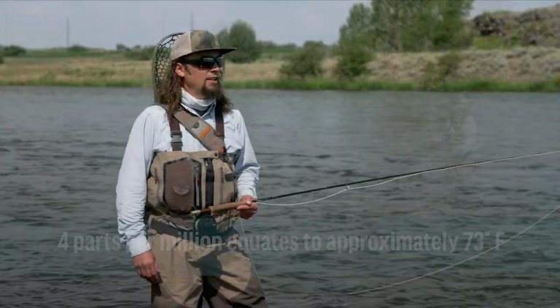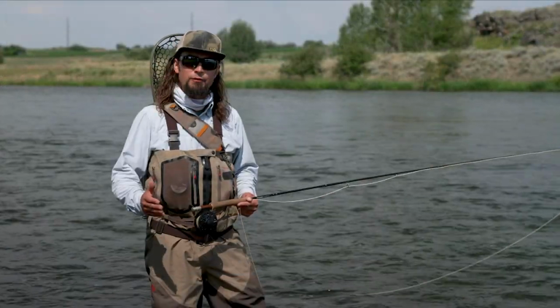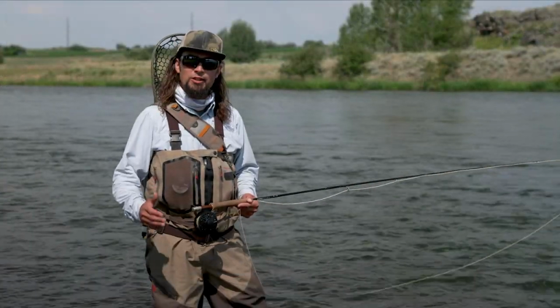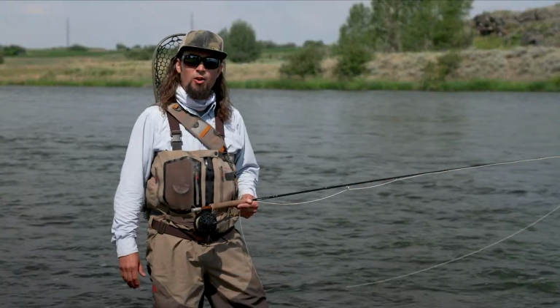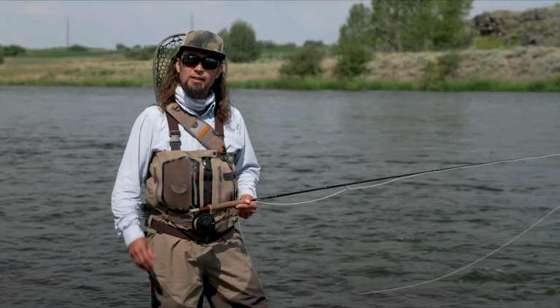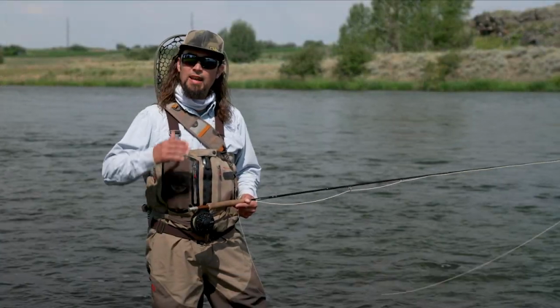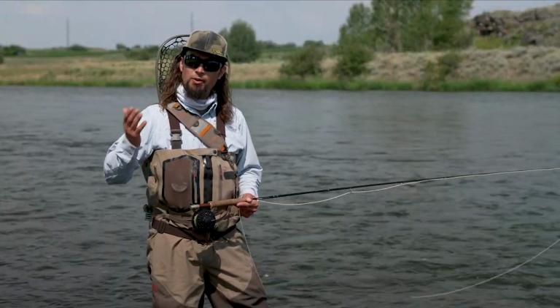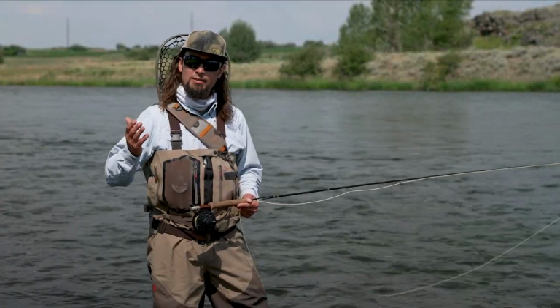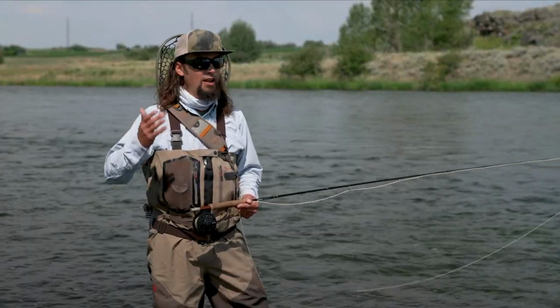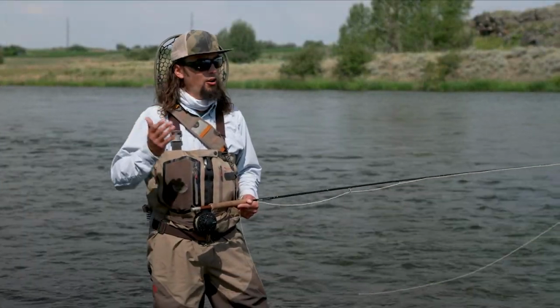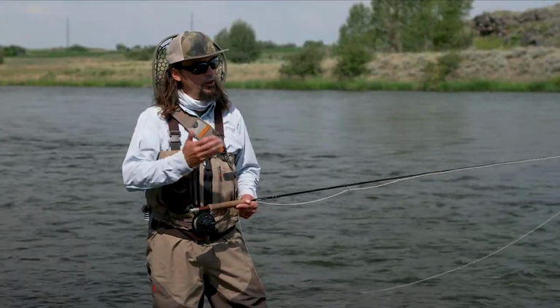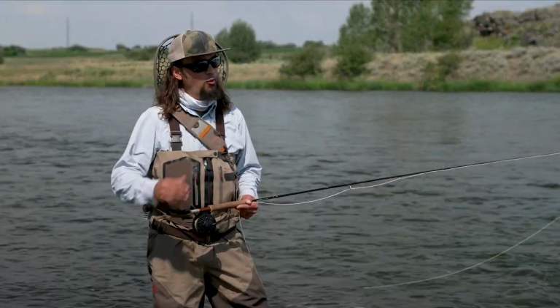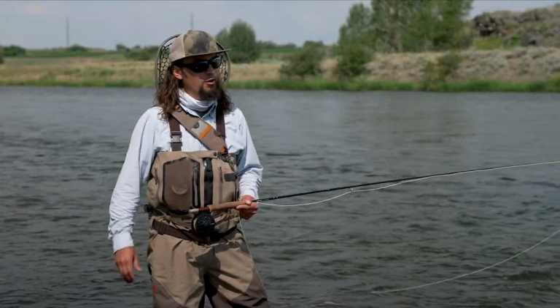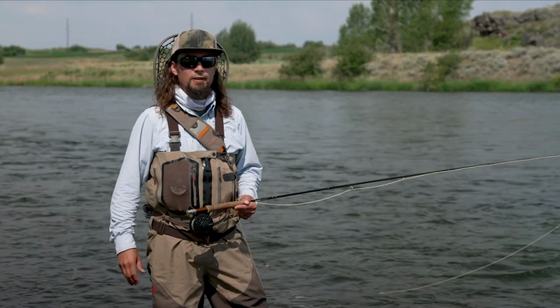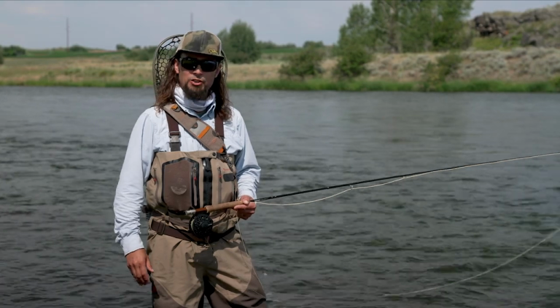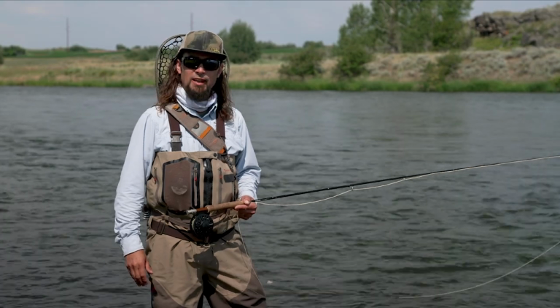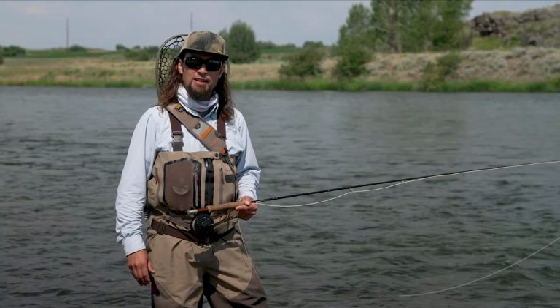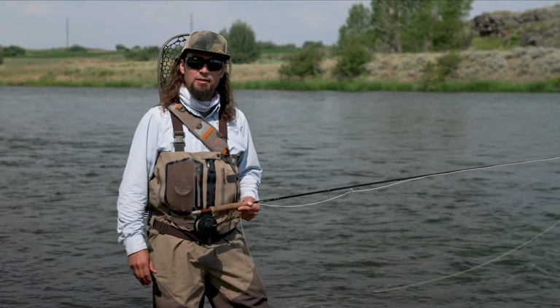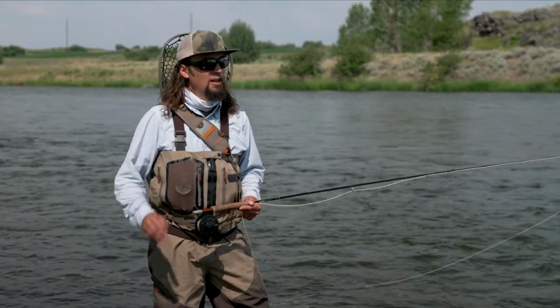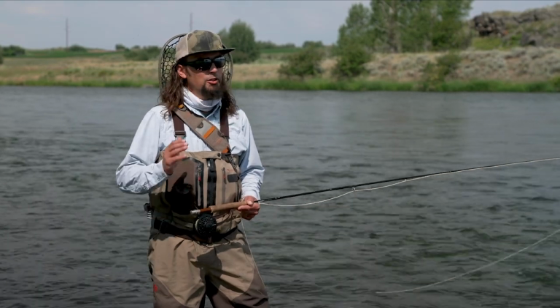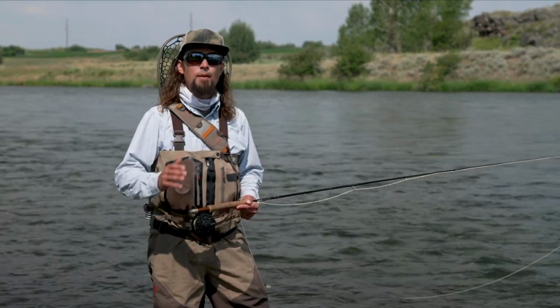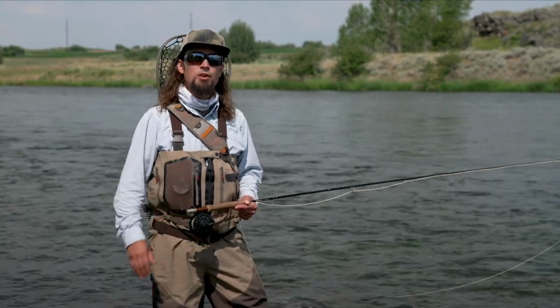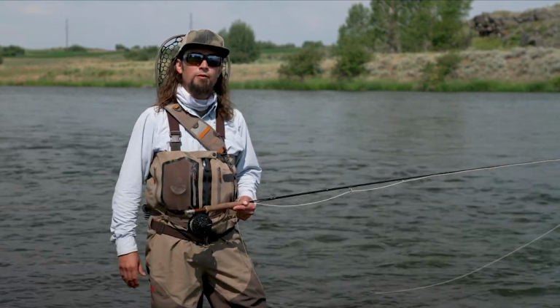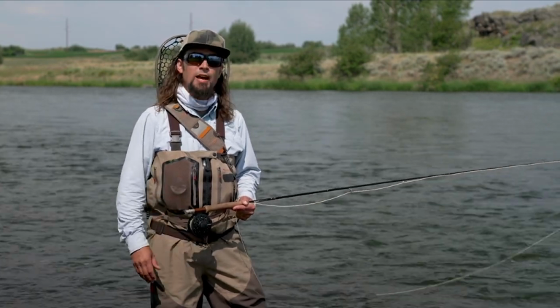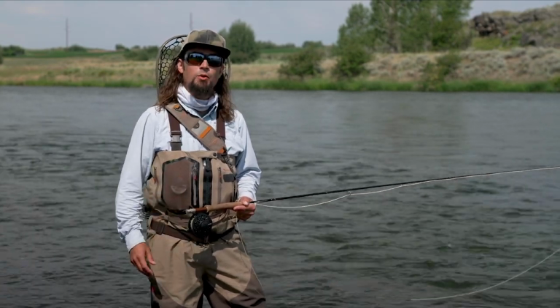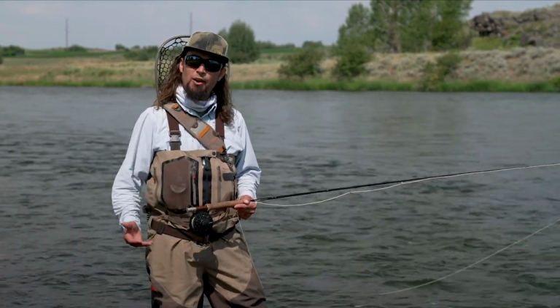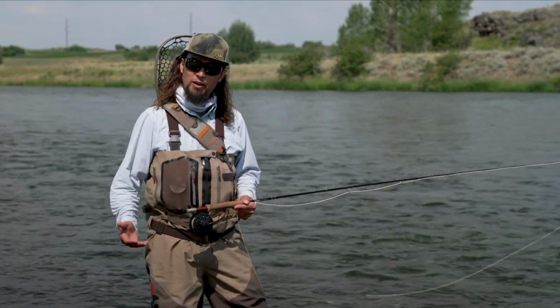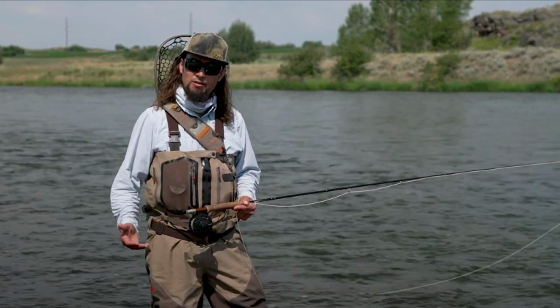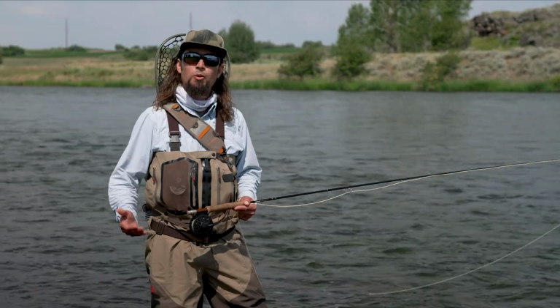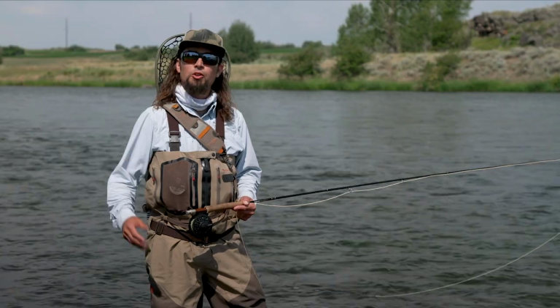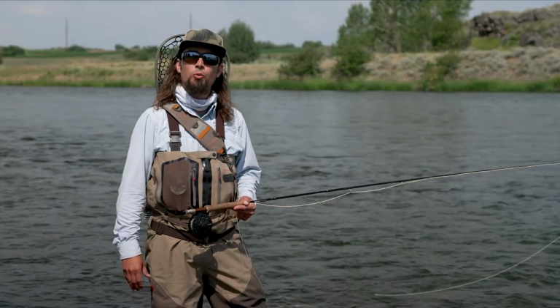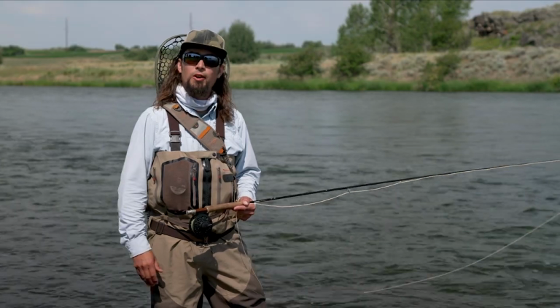Even fishing a tailwater, as the day progresses and the air and water get warmer, the fish get less active. This is a prime opportunity for me to head up to a higher elevation where there's a cold water creek.